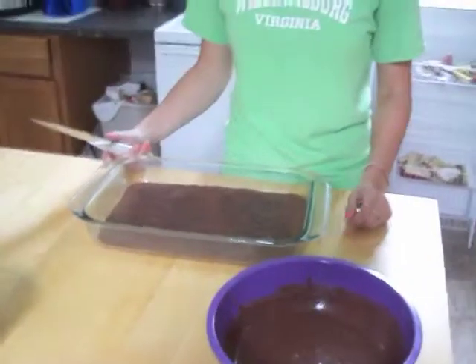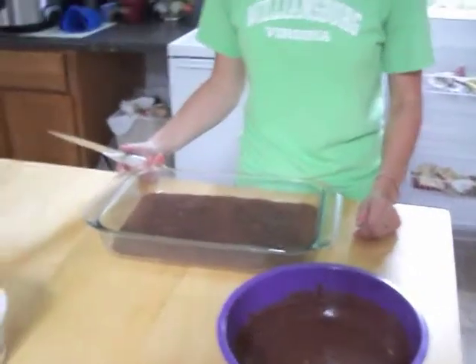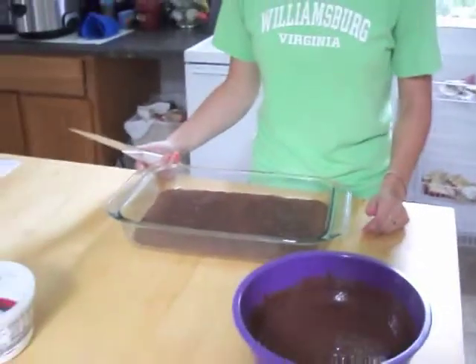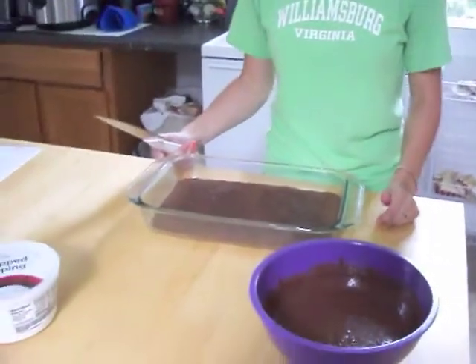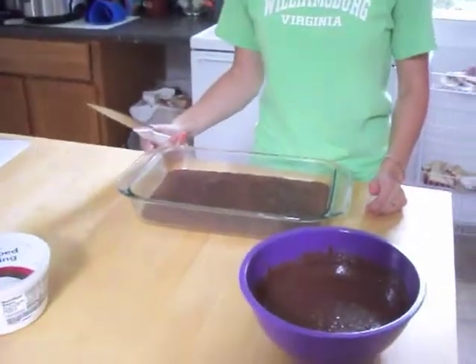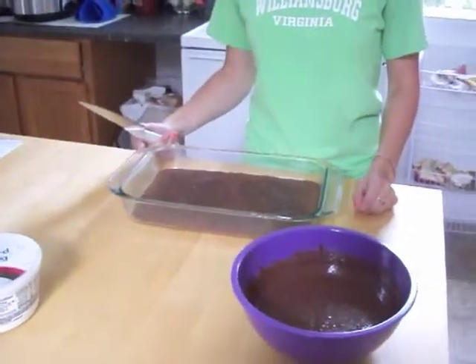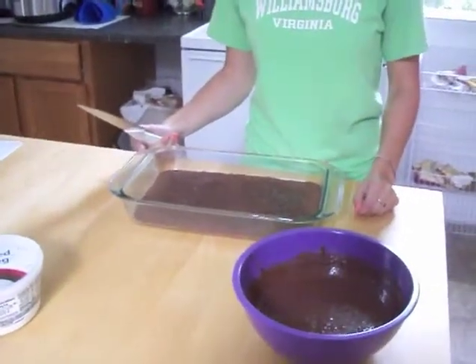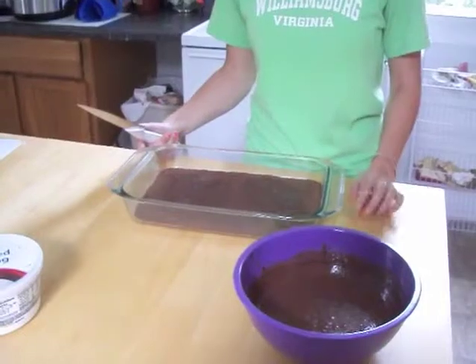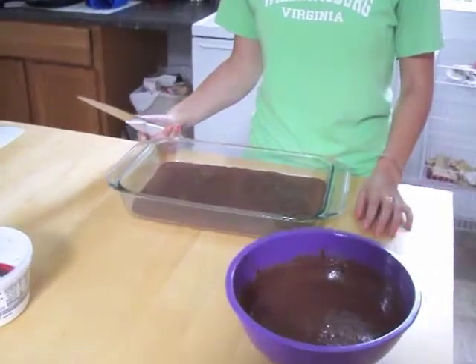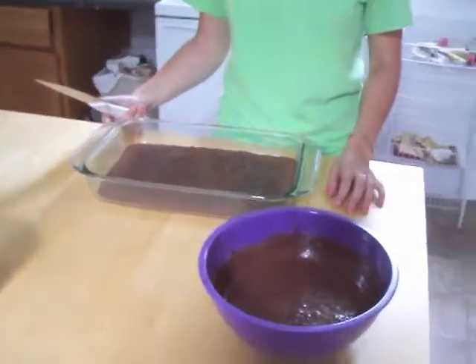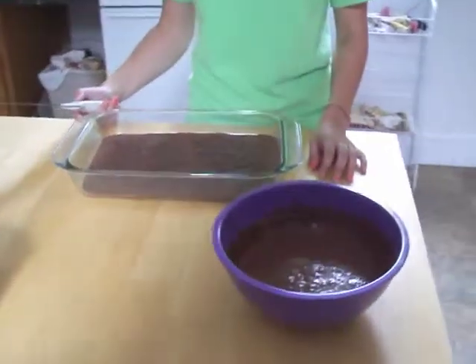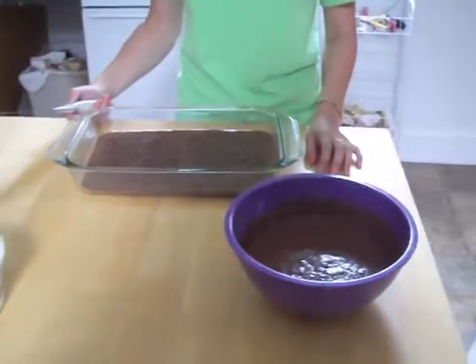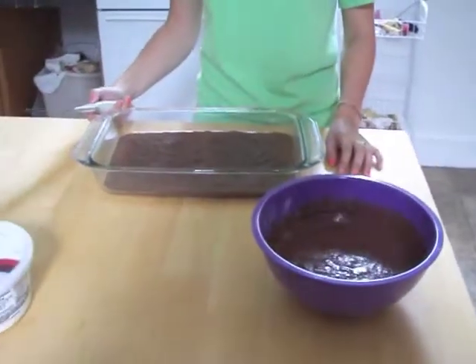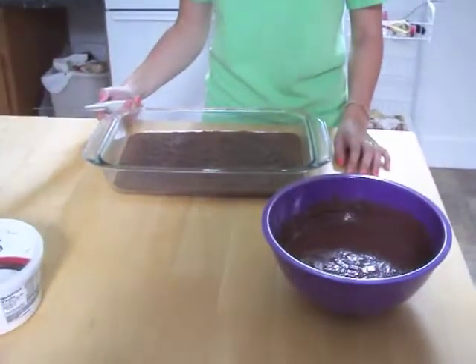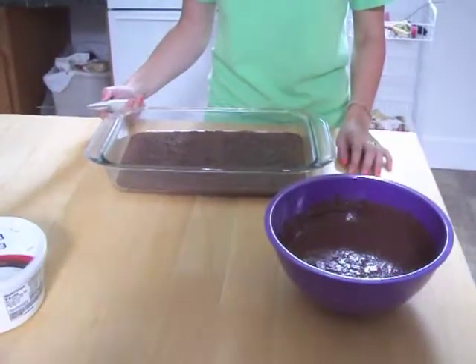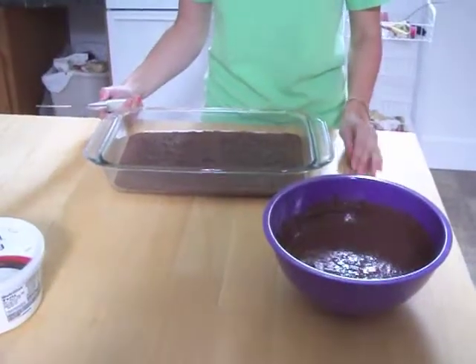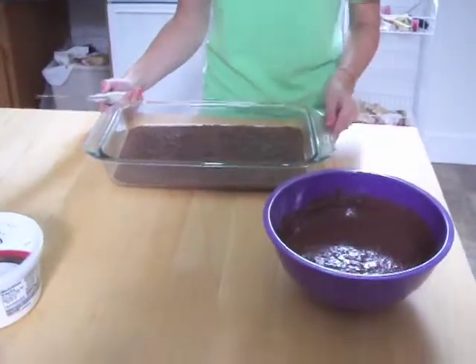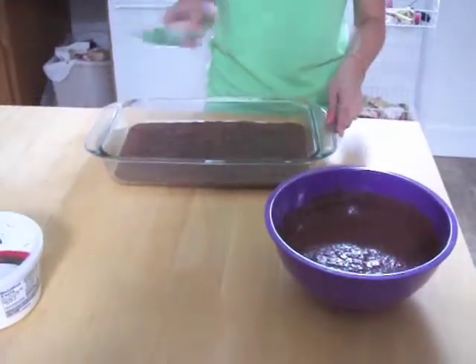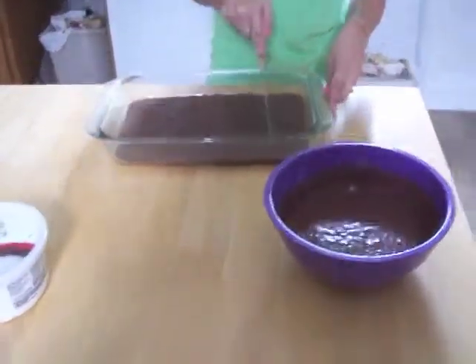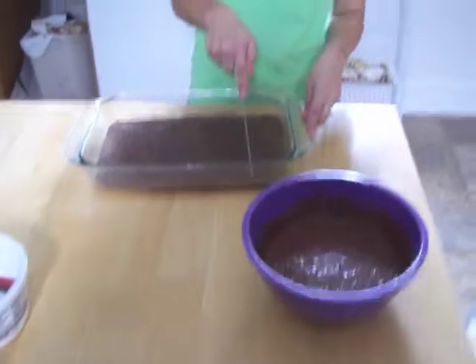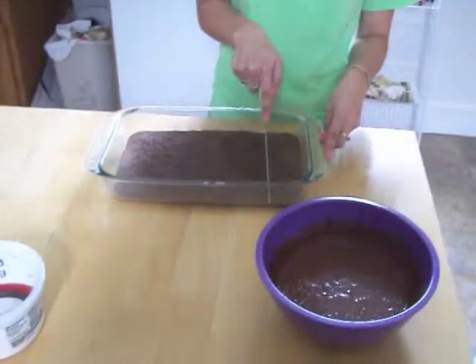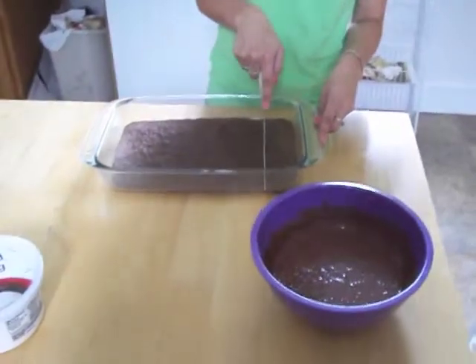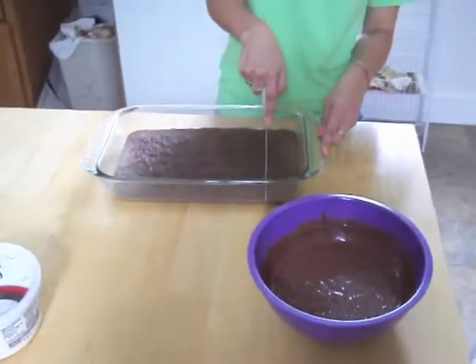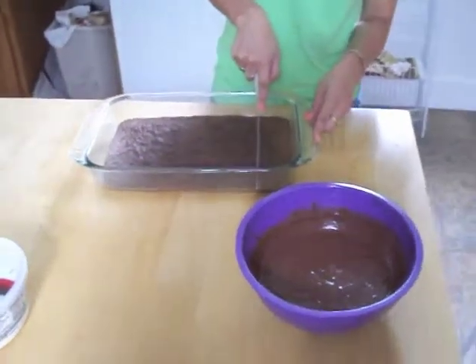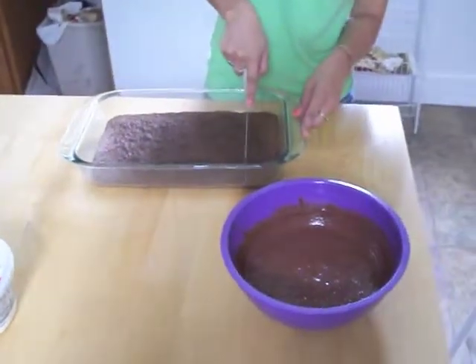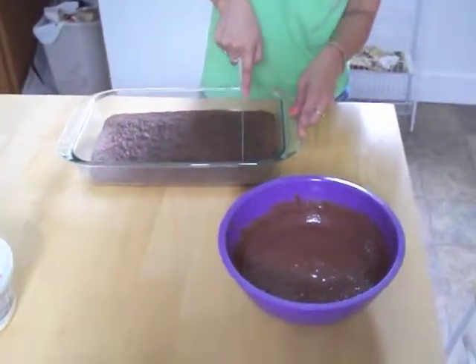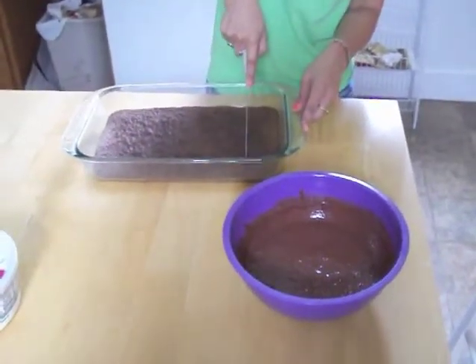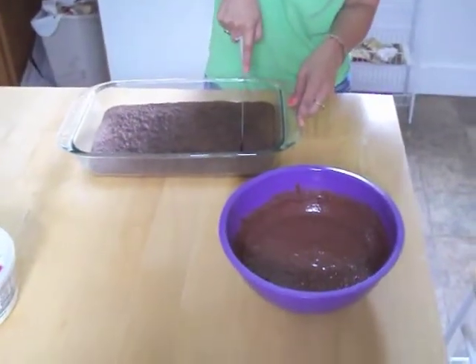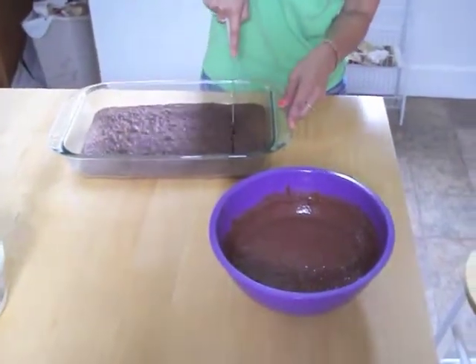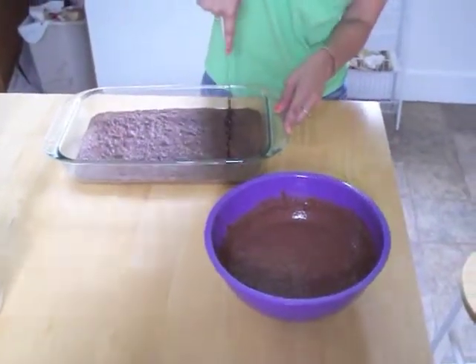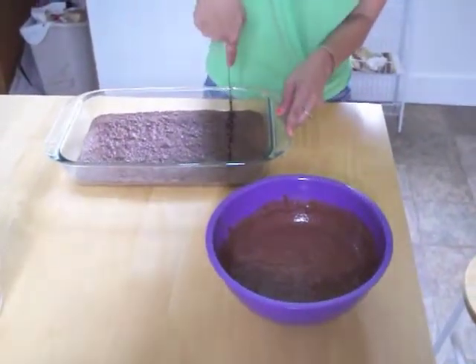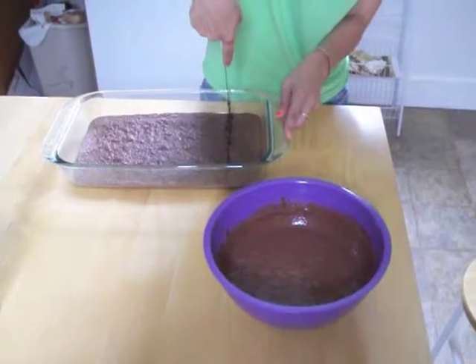Now that we have our brownies baked and our chocolate pudding mix set, the next step is to cut up the brownies. We're going to go ahead and cut these up — you can either crumble them or cut them into small pieces.